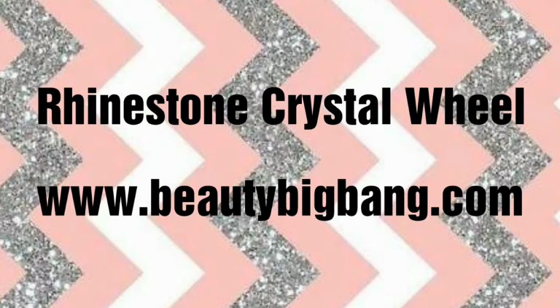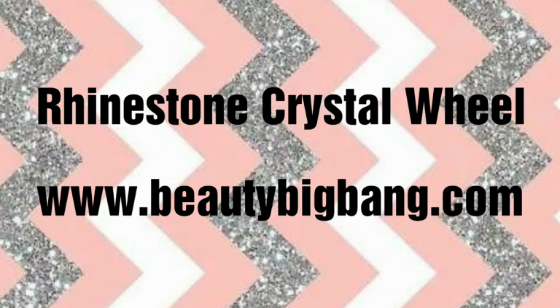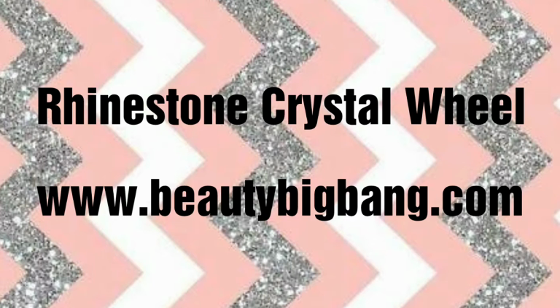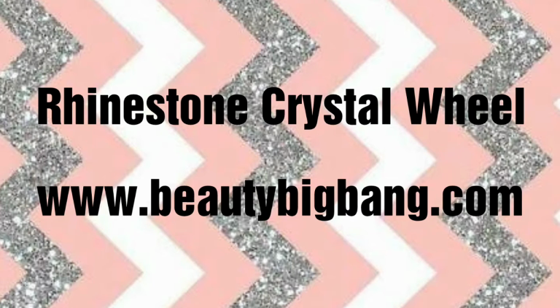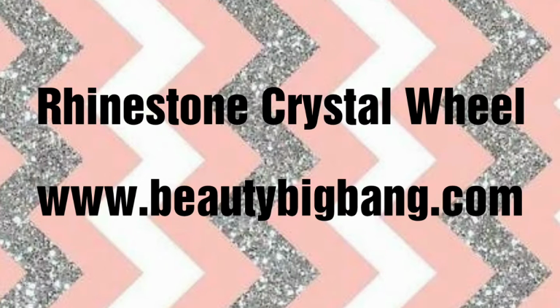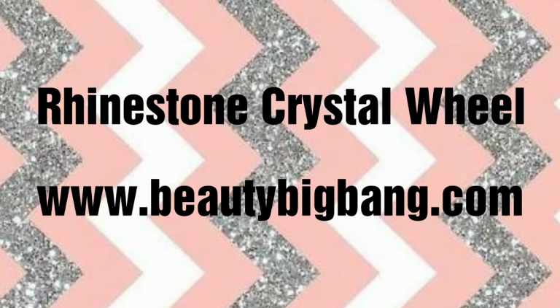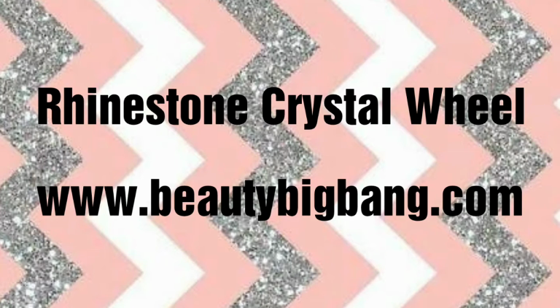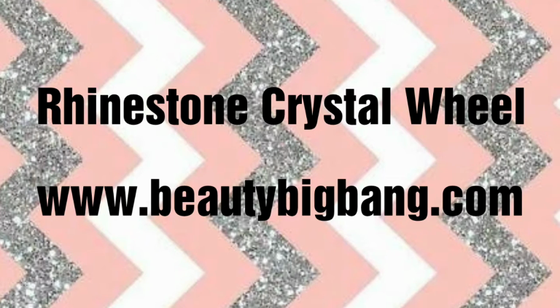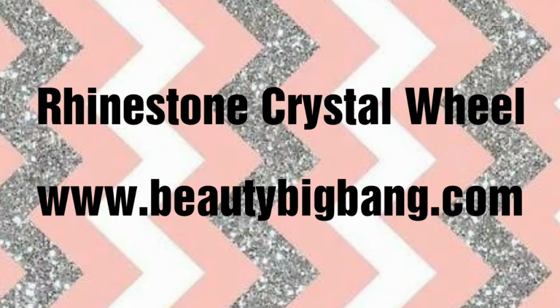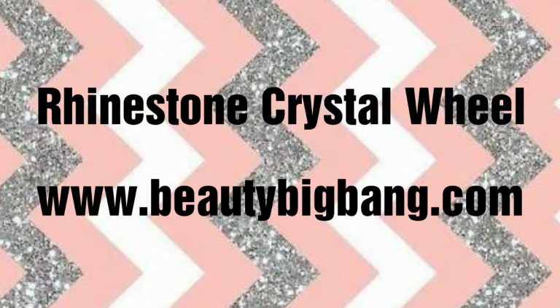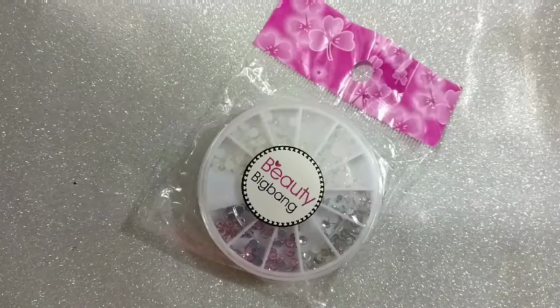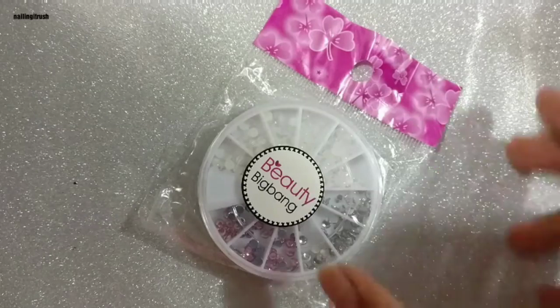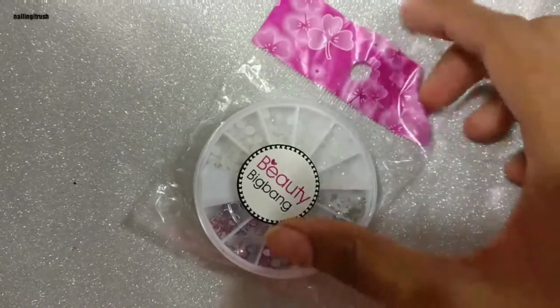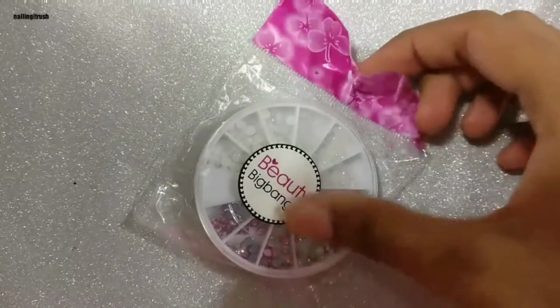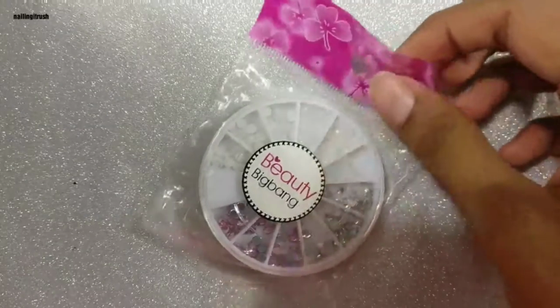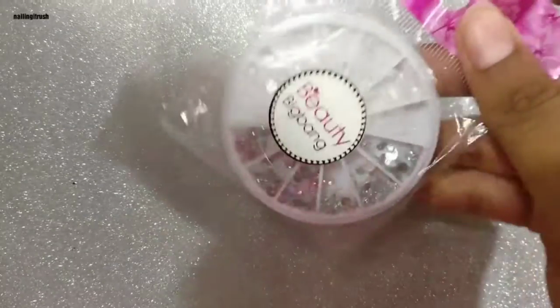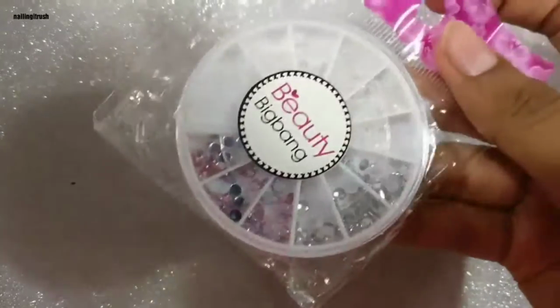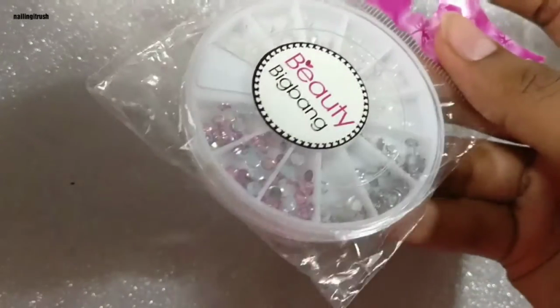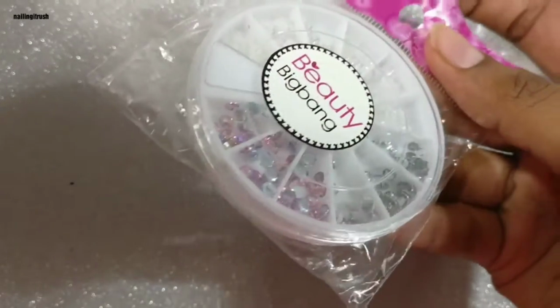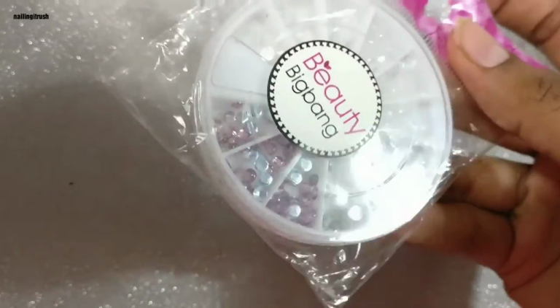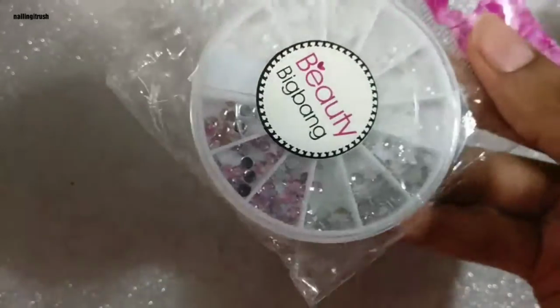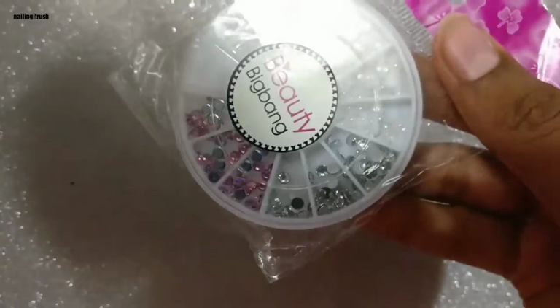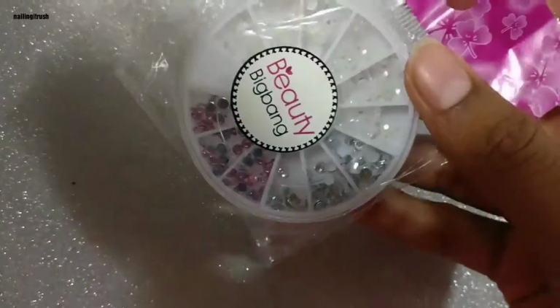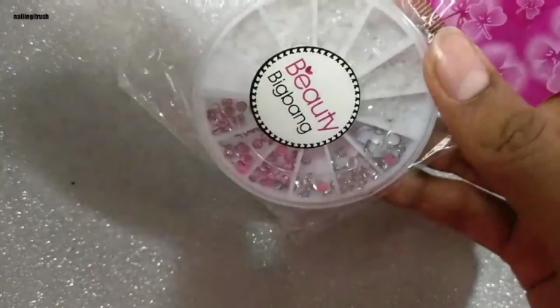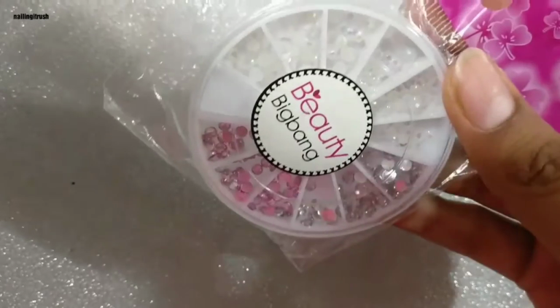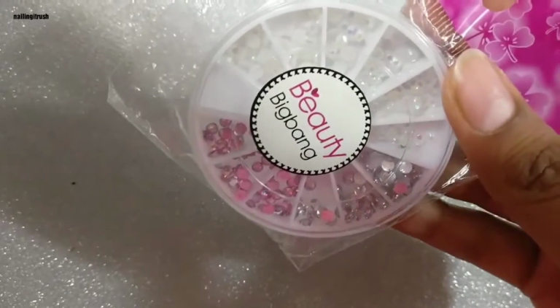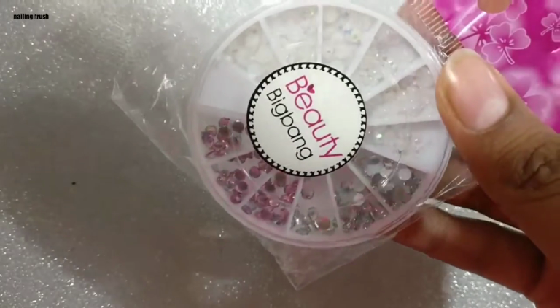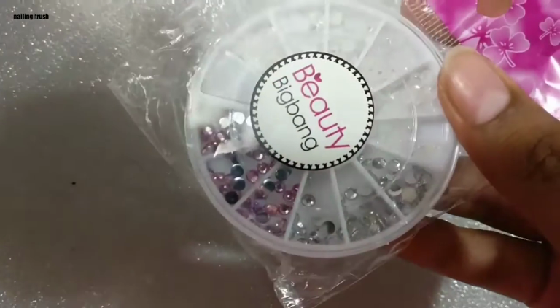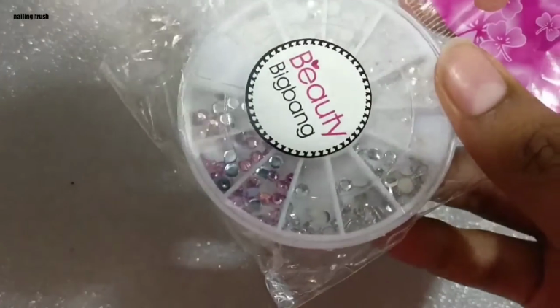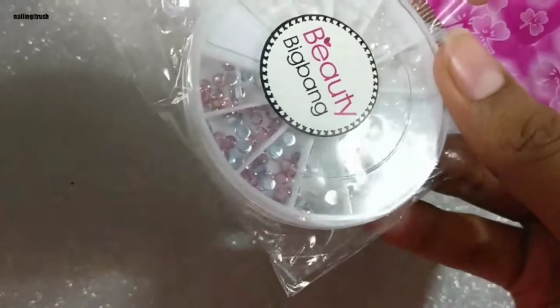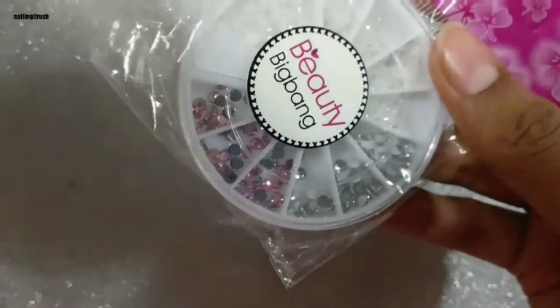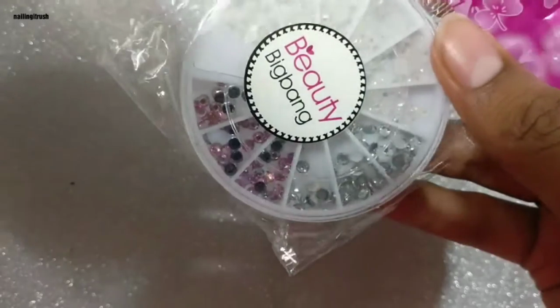Hey guys, welcome back to my channel. Today I'm doing a review on a rhinestone crystal wheel that I got from www.beautybigbang.com. You can see the brand logo on the packaging itself.